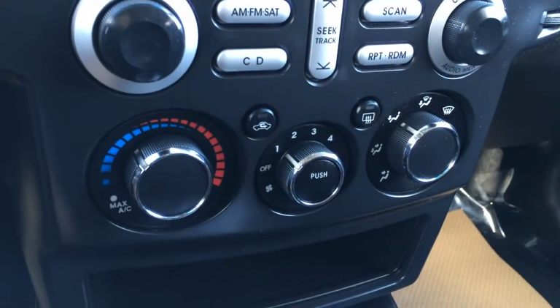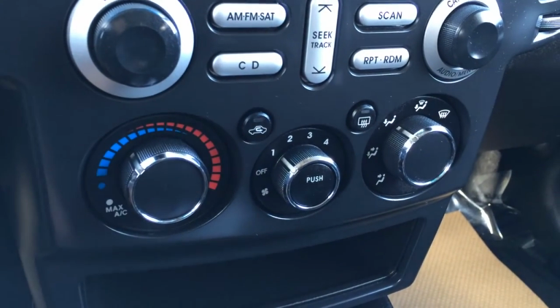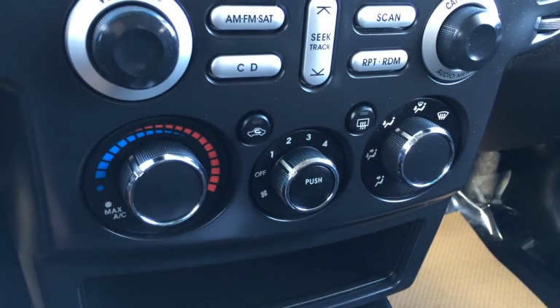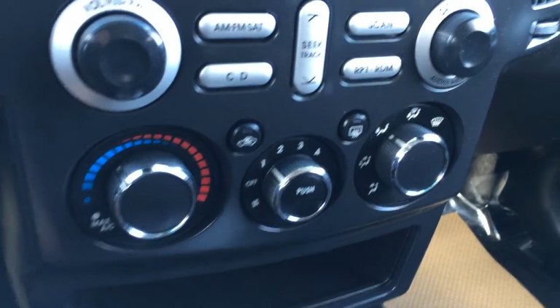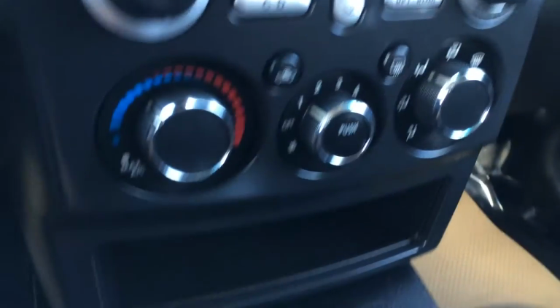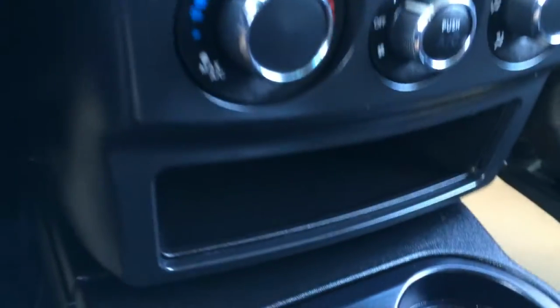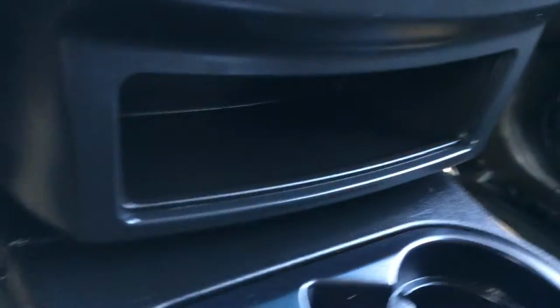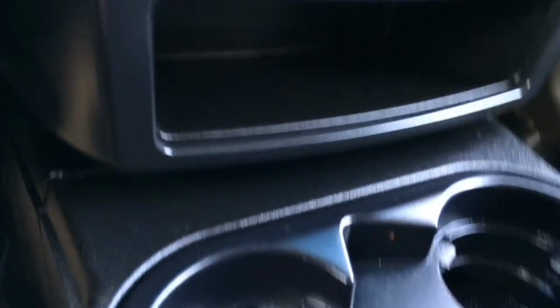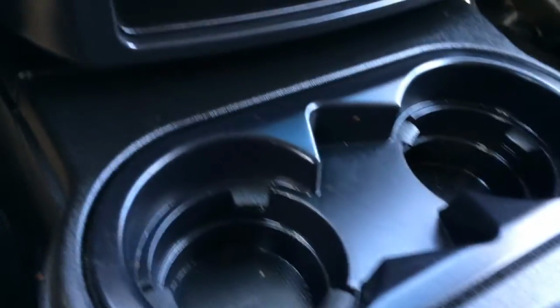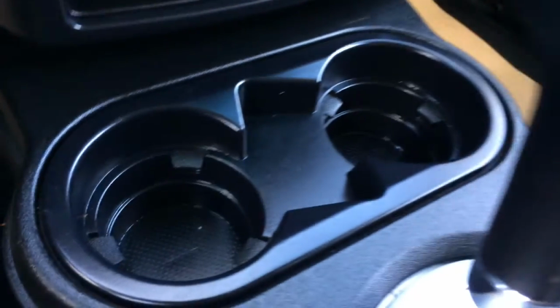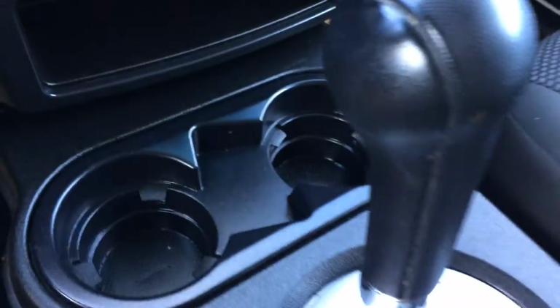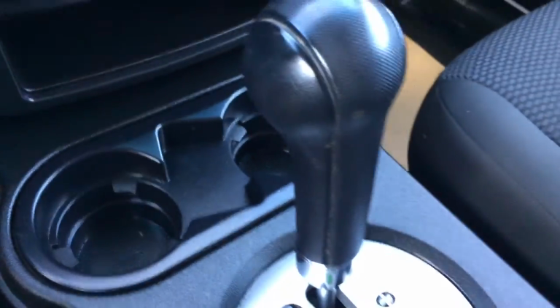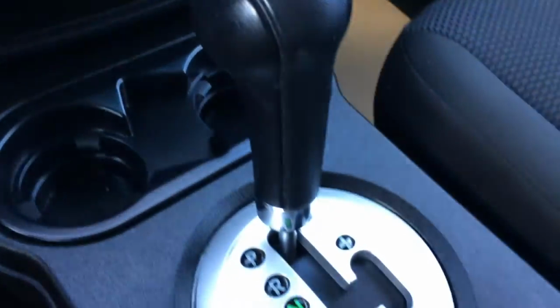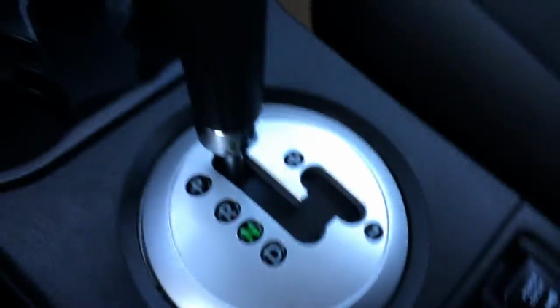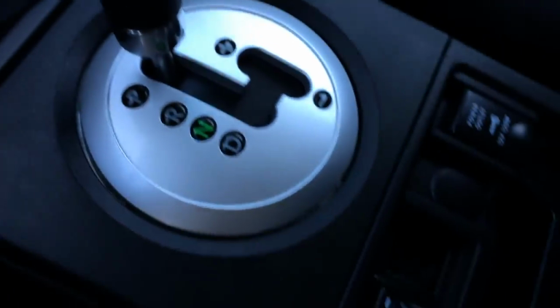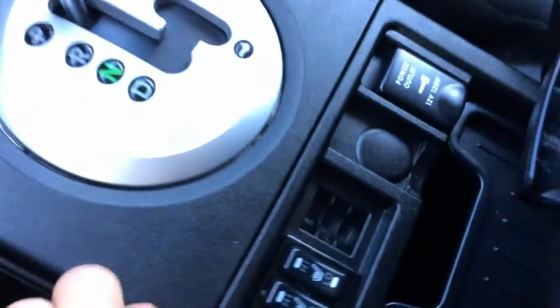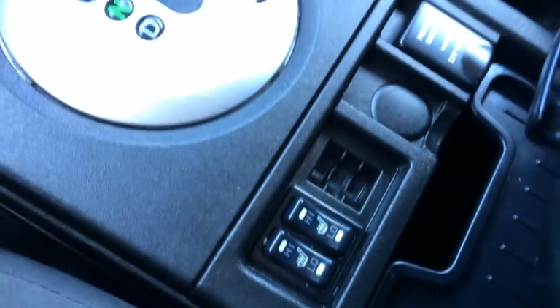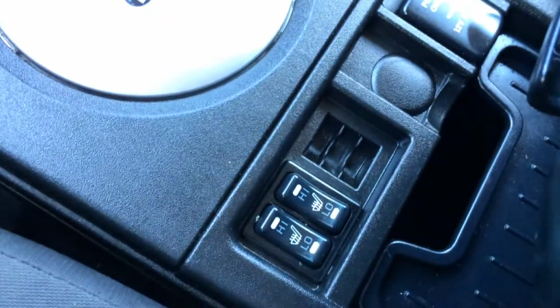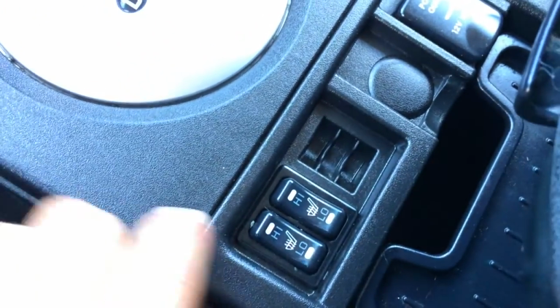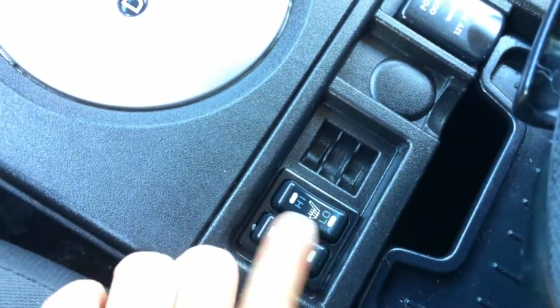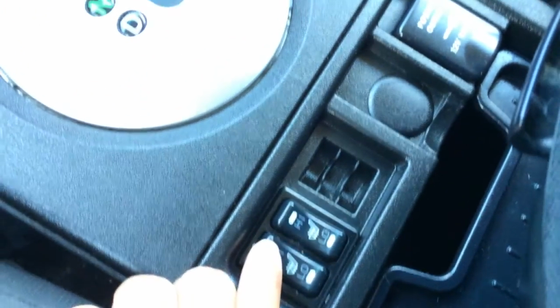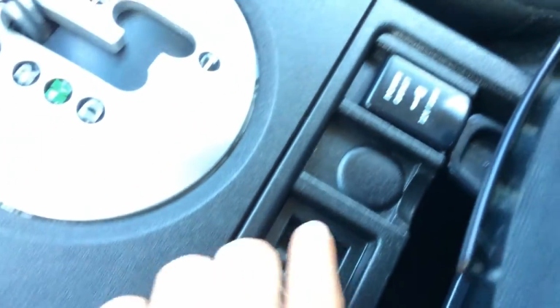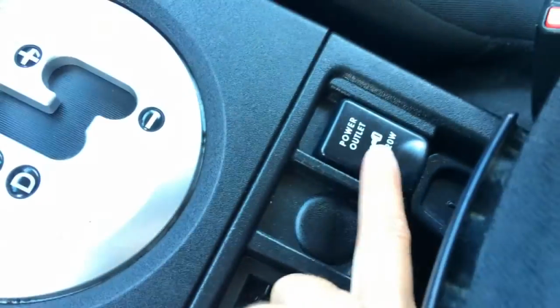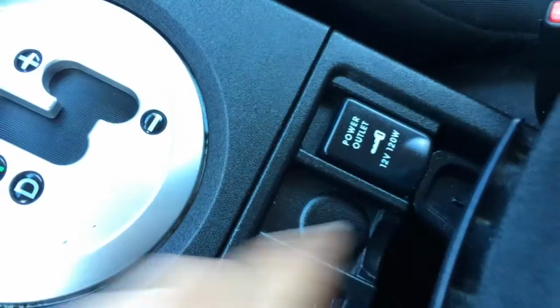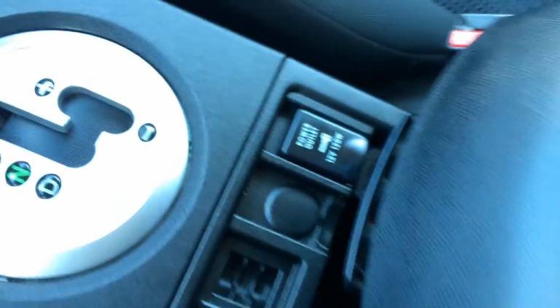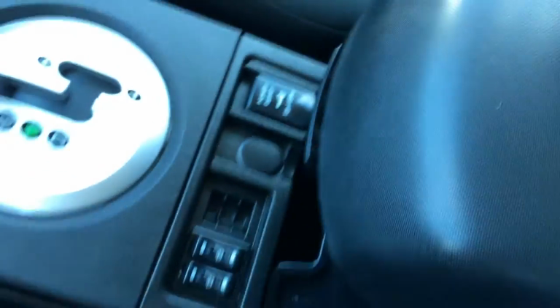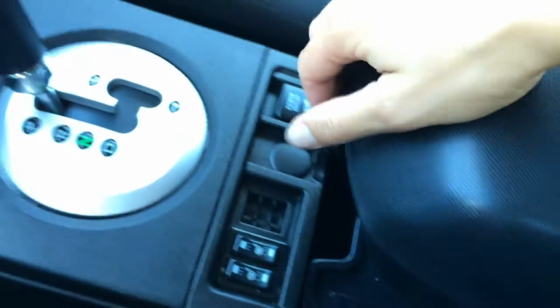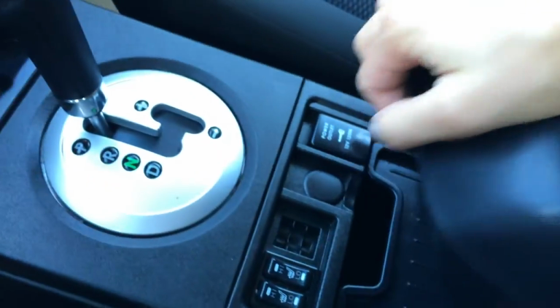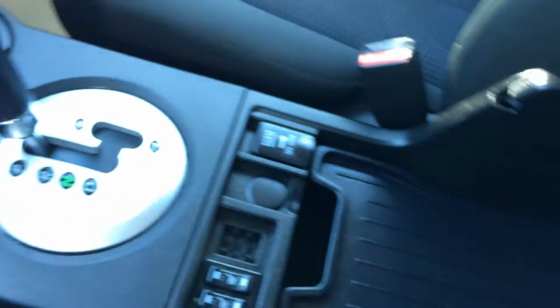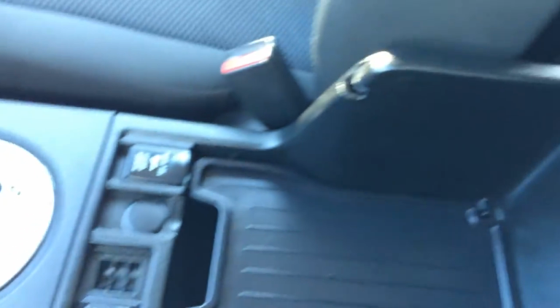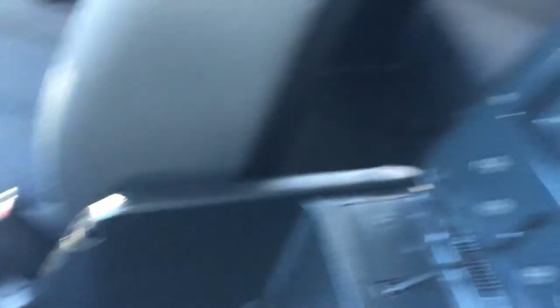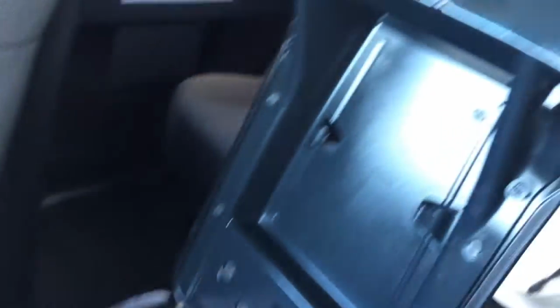AC front and mirror defrost. Storage. Heated front seats with low and high options. Power outlets. Armrest lifts up for storage.